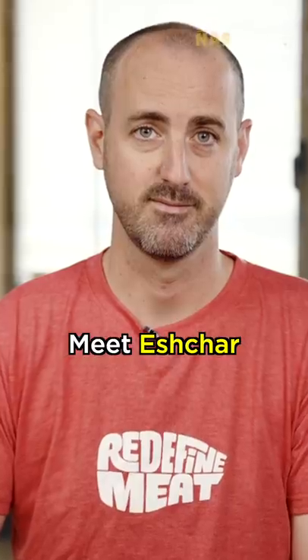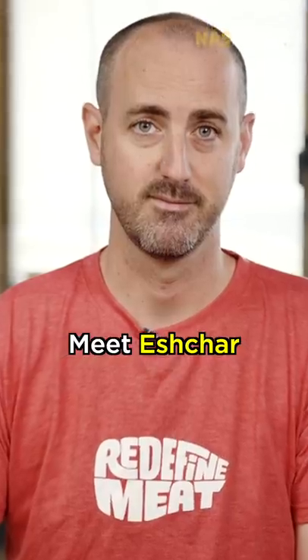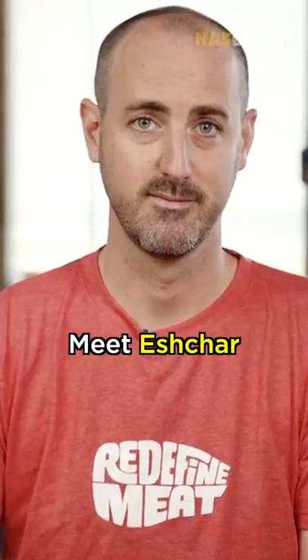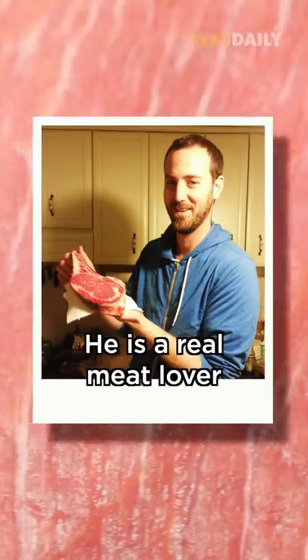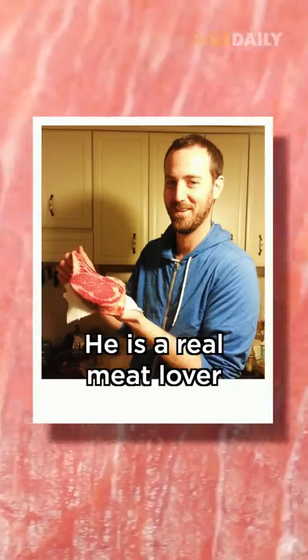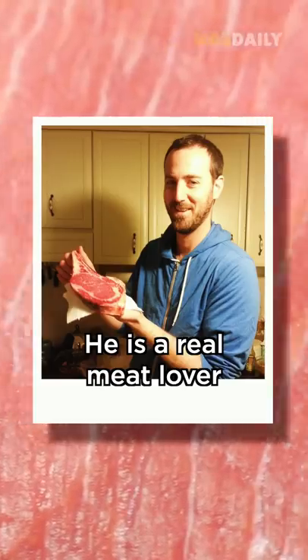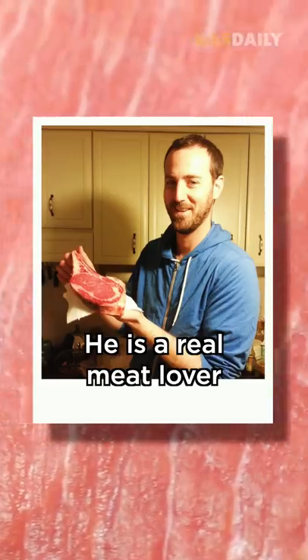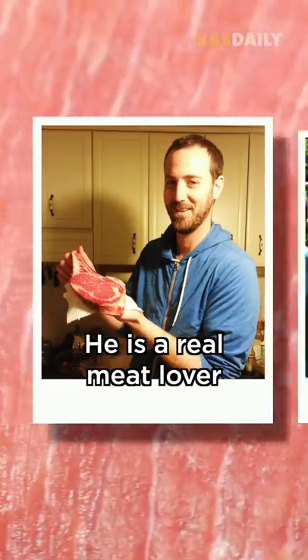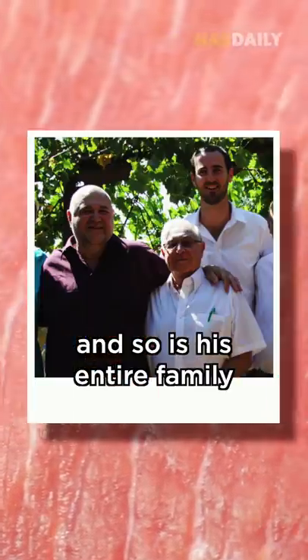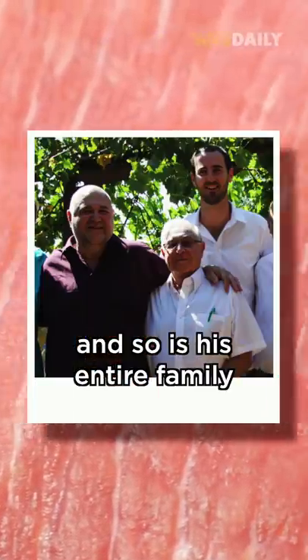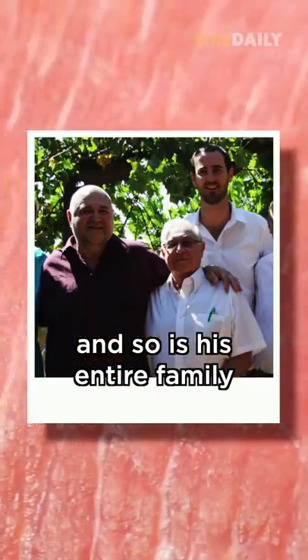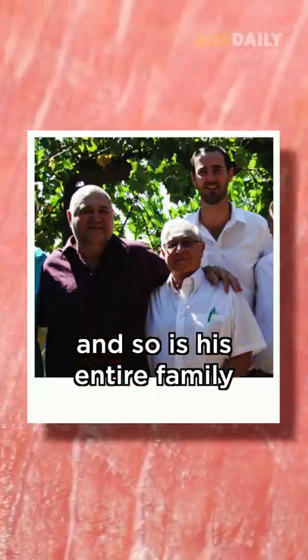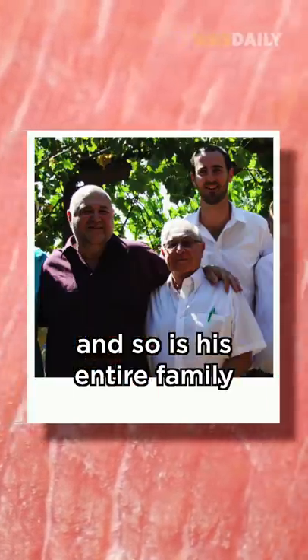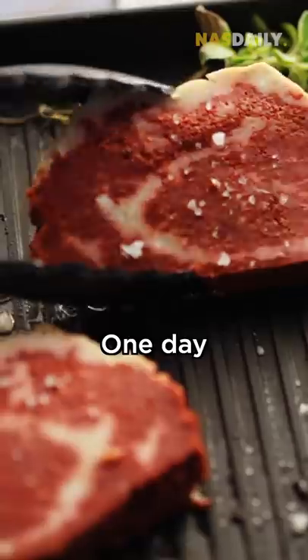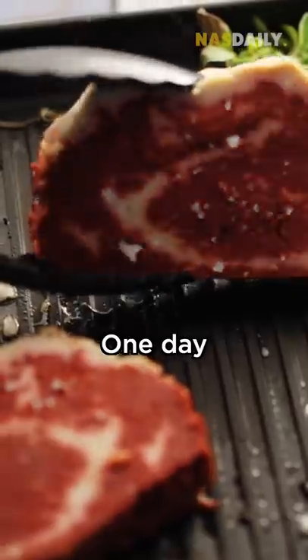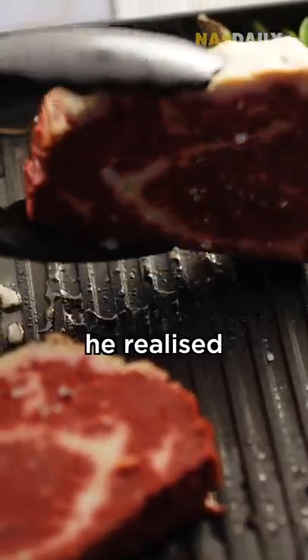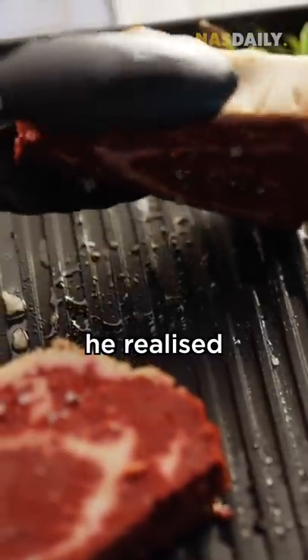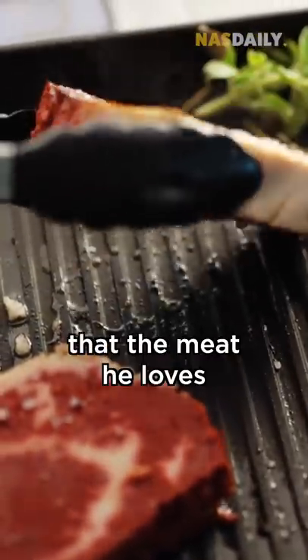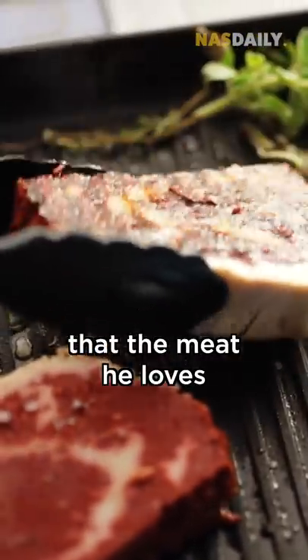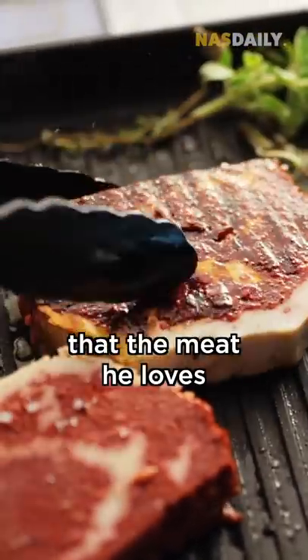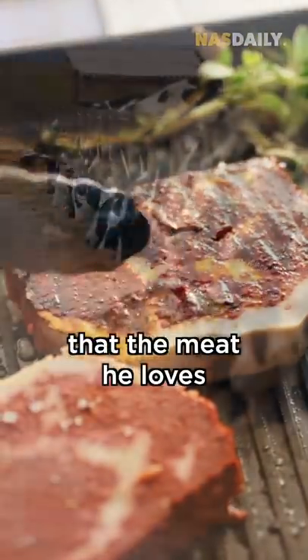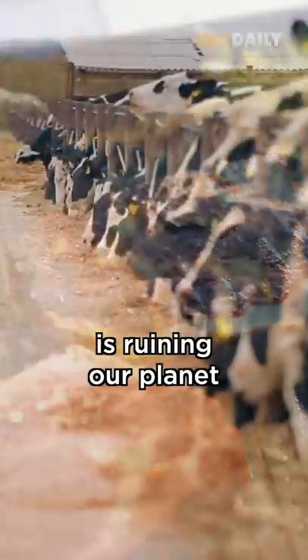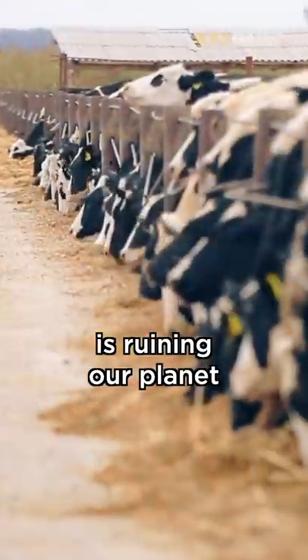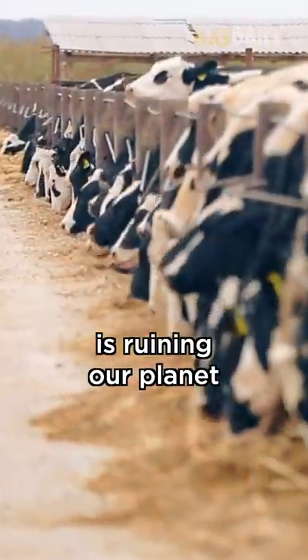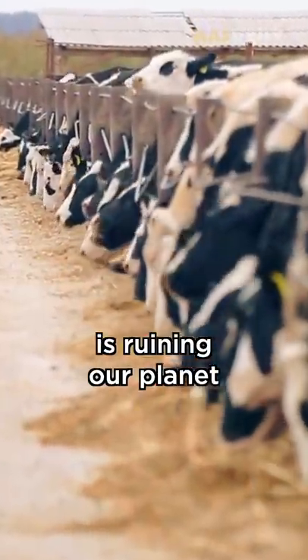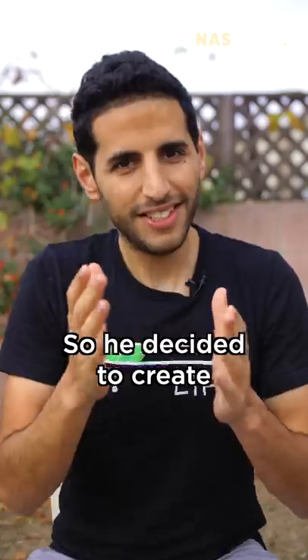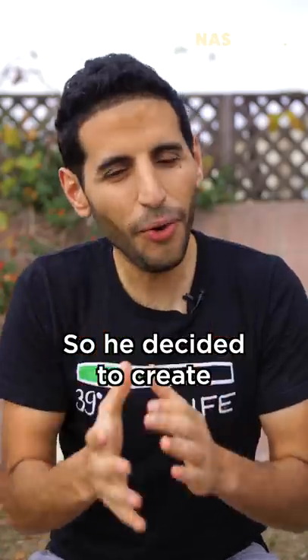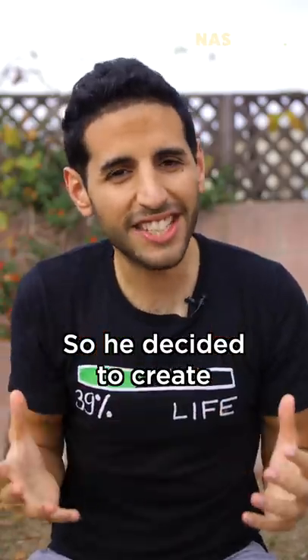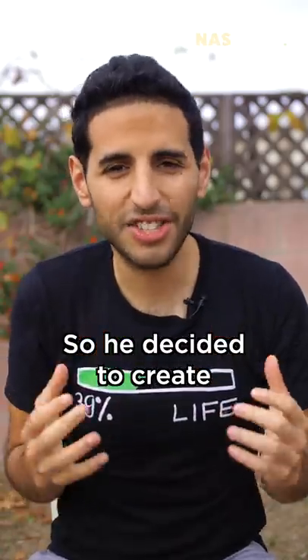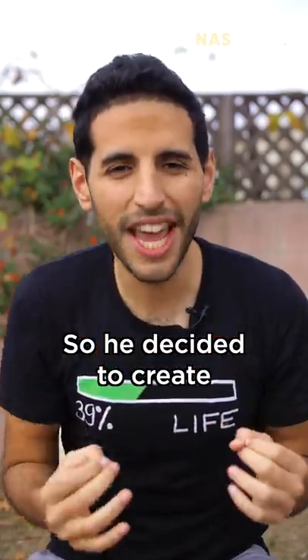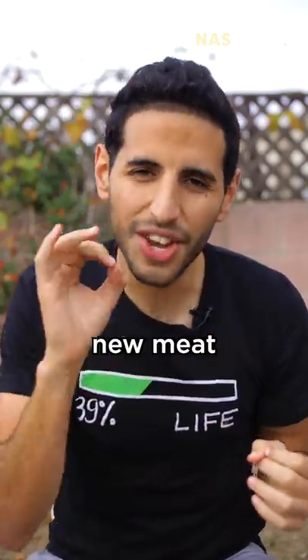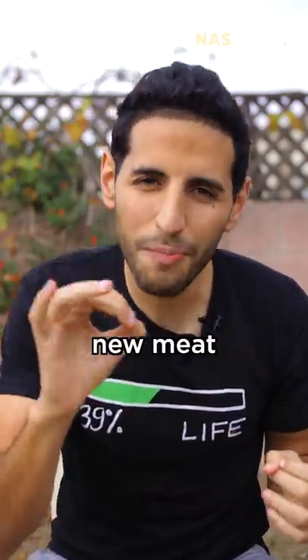Meet Eskar. He is a real meat lover, and so is his entire family. One day, he realized that the meat he loves is ruining our planet, so he decided to create new meat.